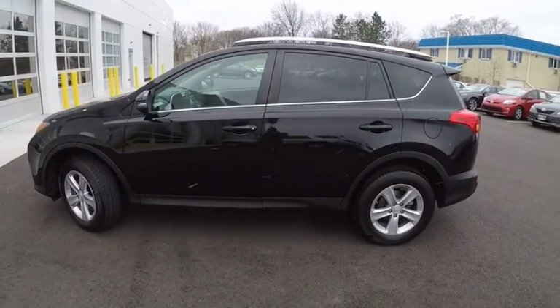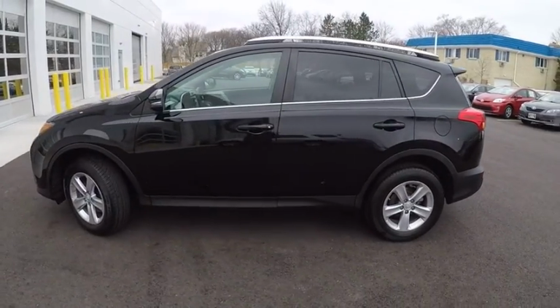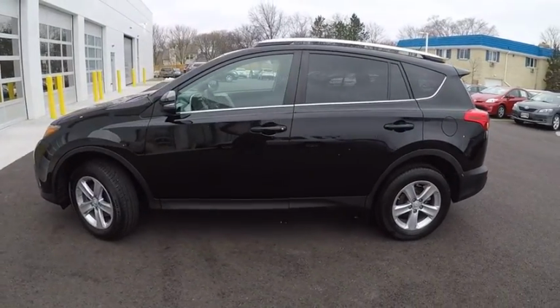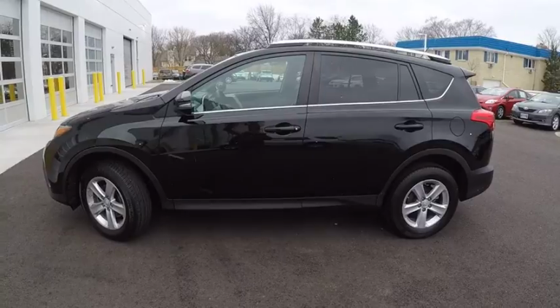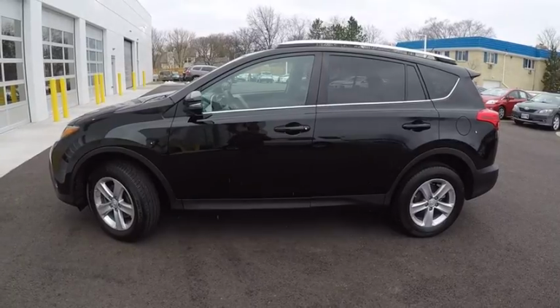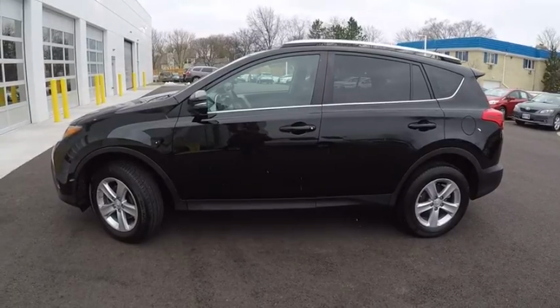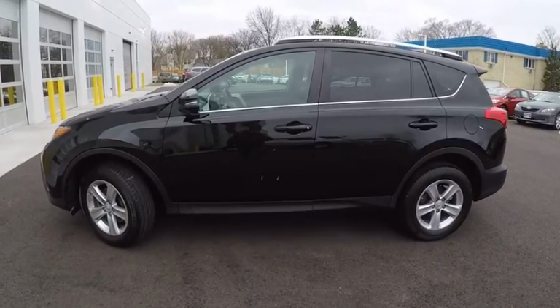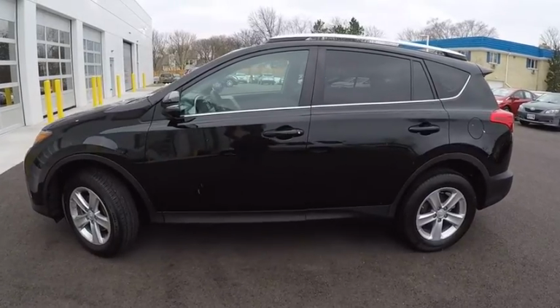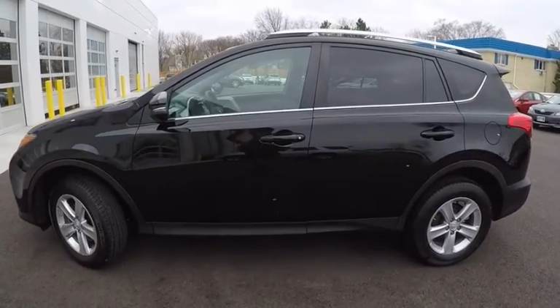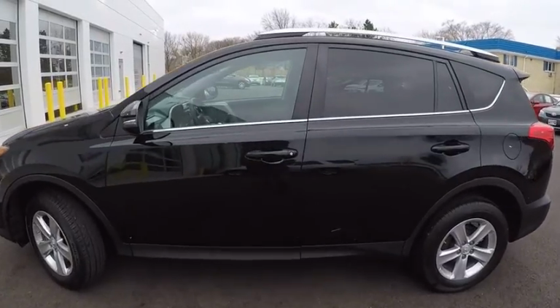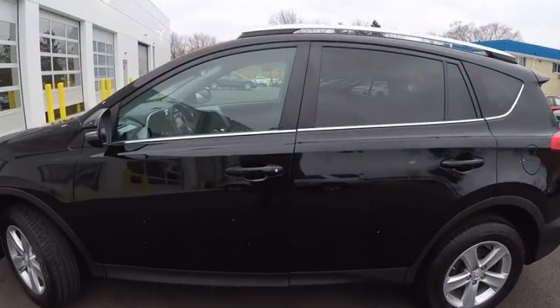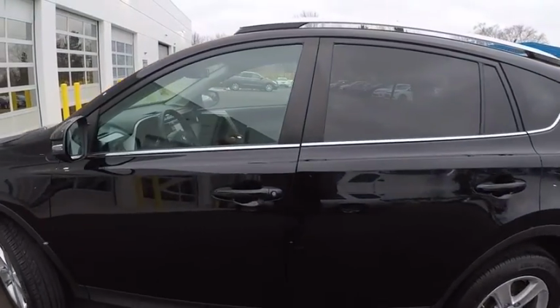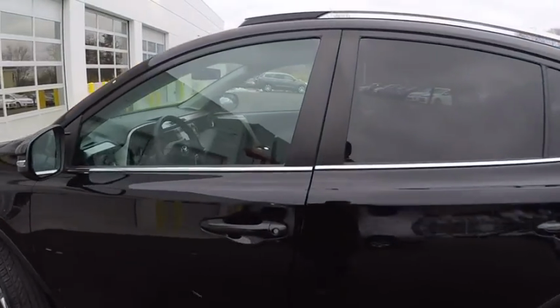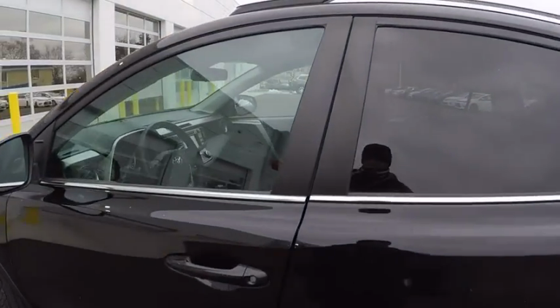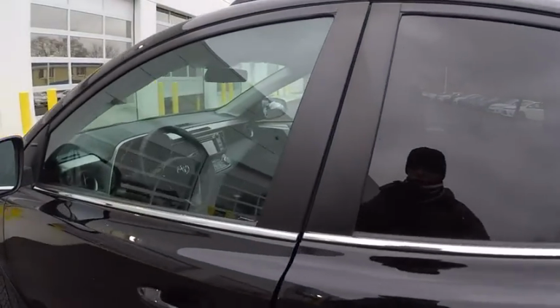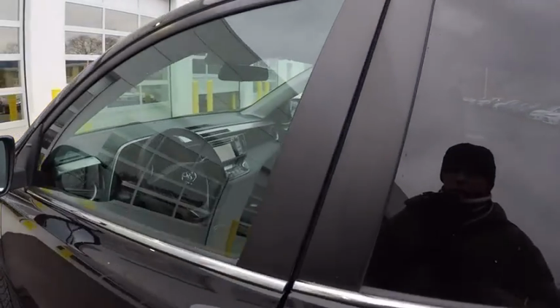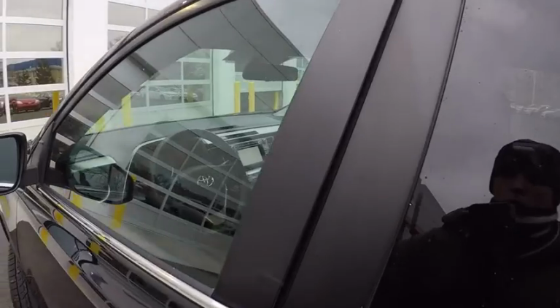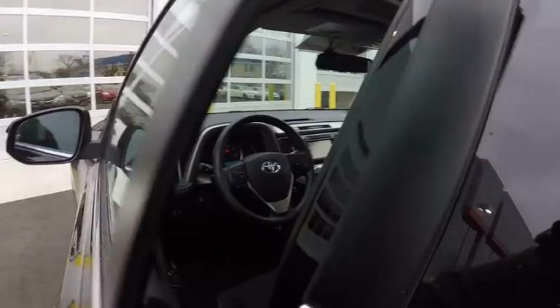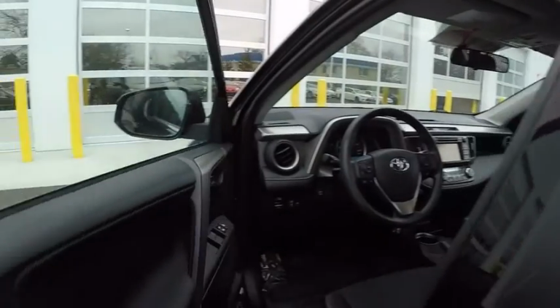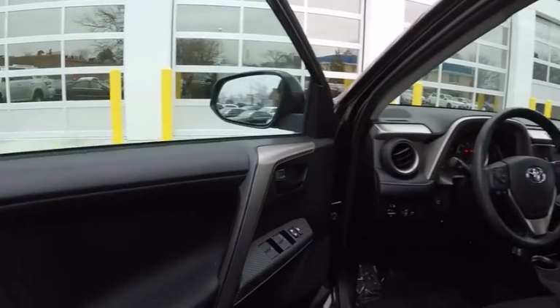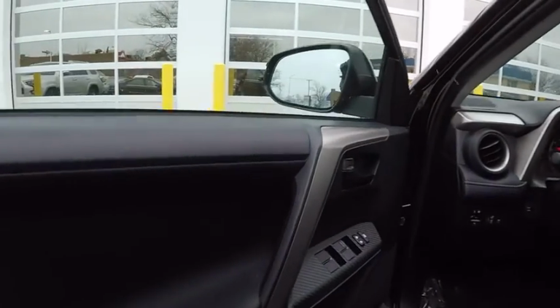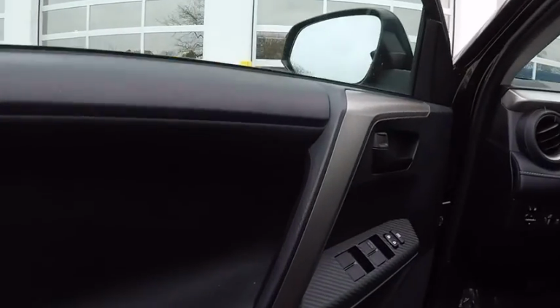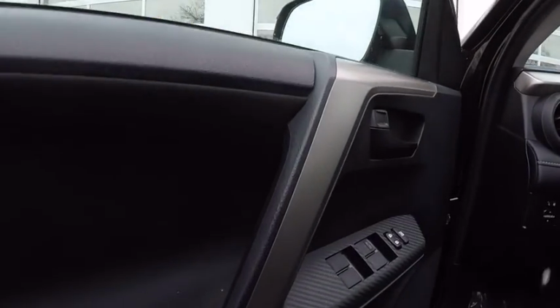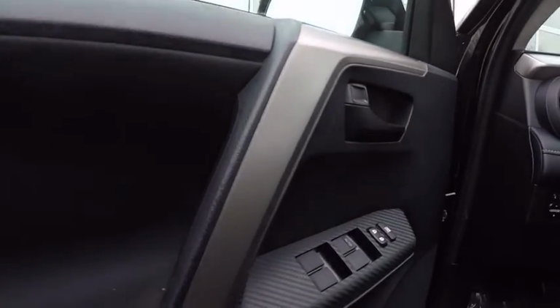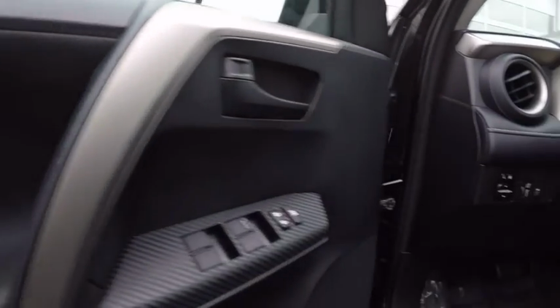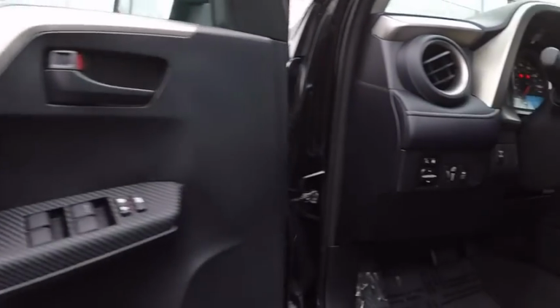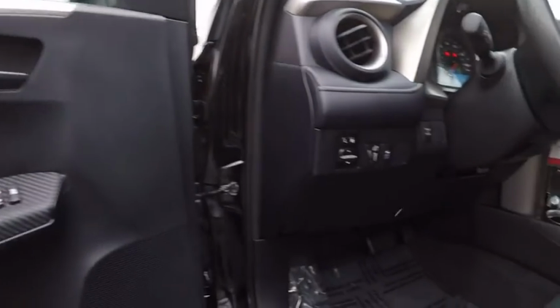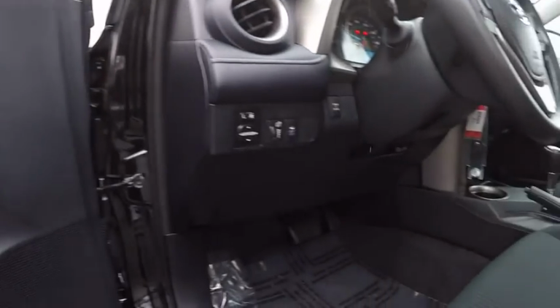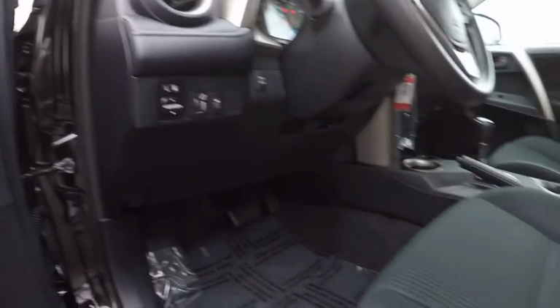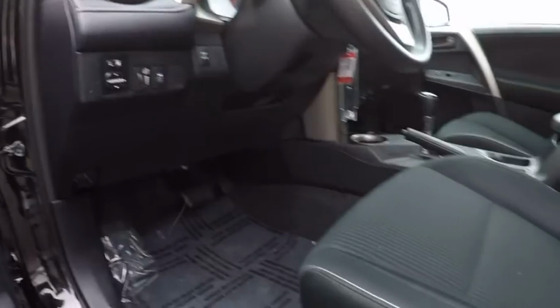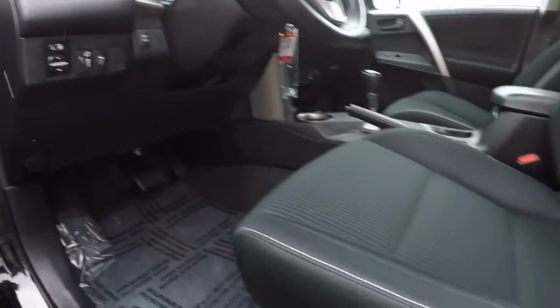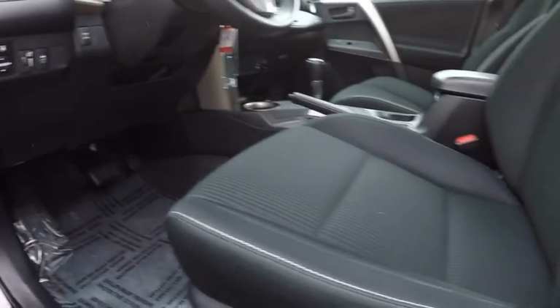Here are some of this vehicle's great options: traction control, power steering, cruise control, child safety locks, fog lights, lock, power brakes, power door locks, trip odometer, power windows.